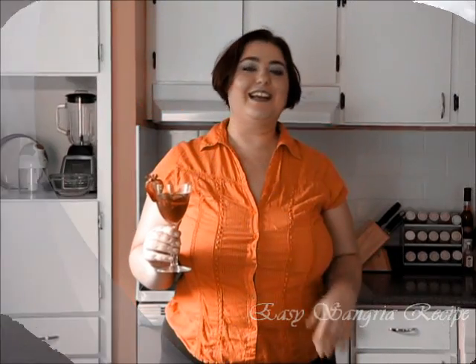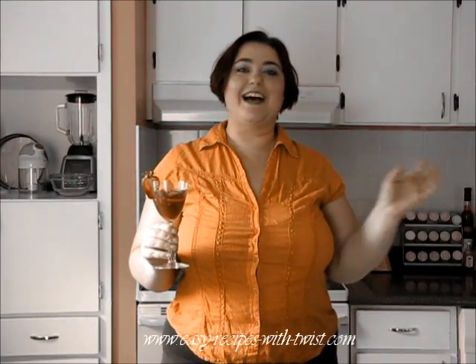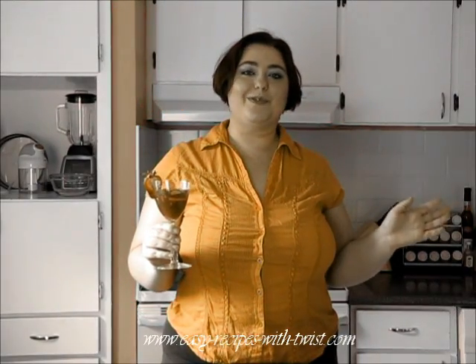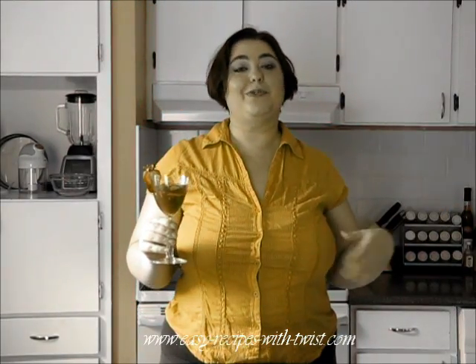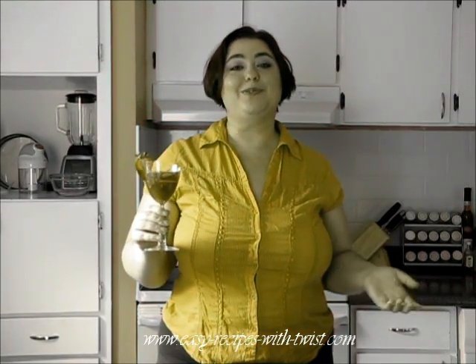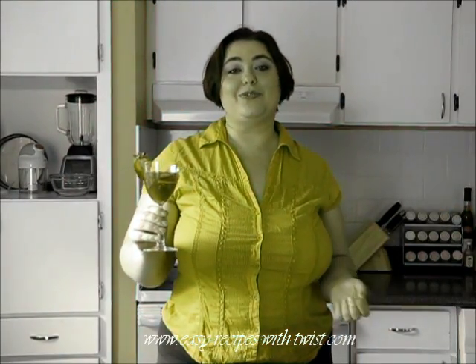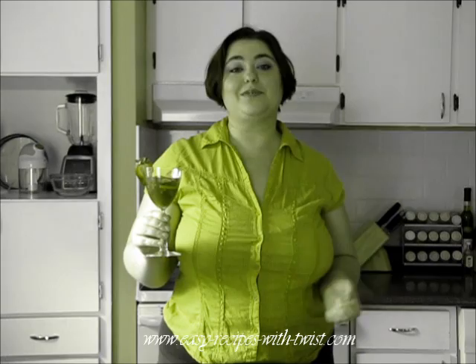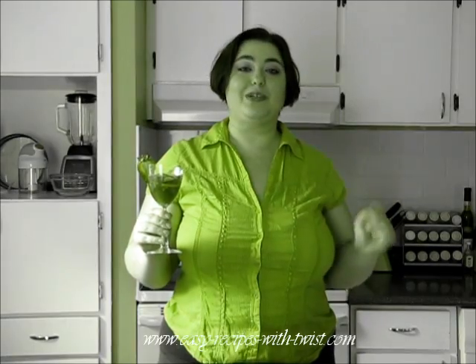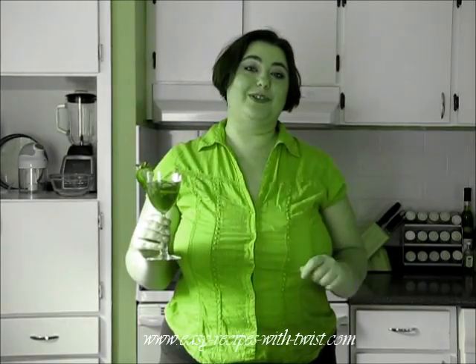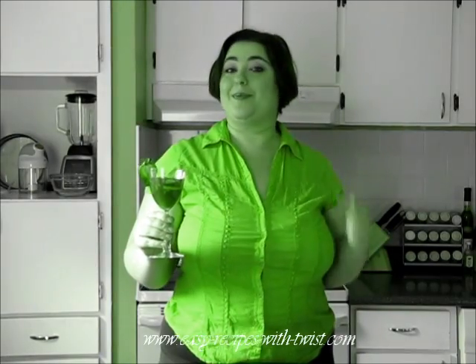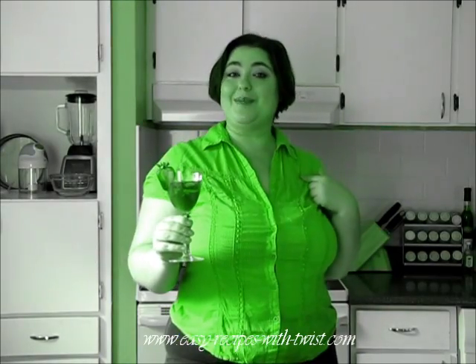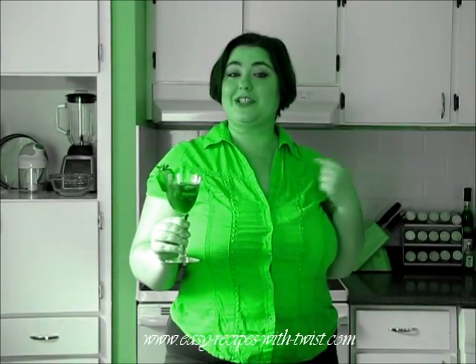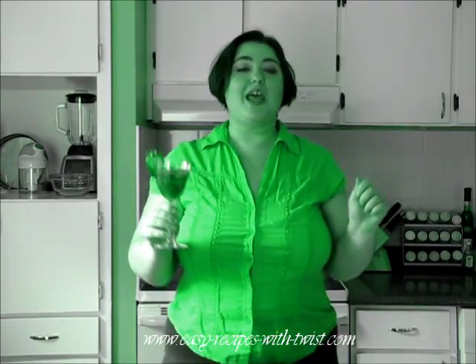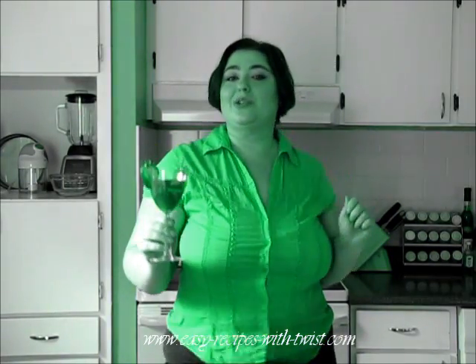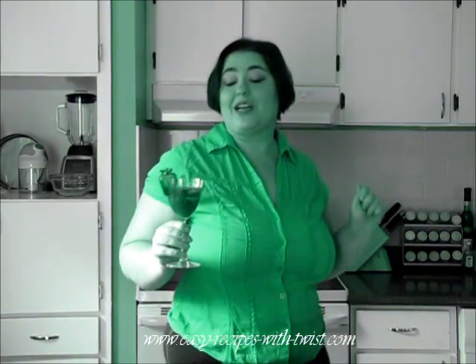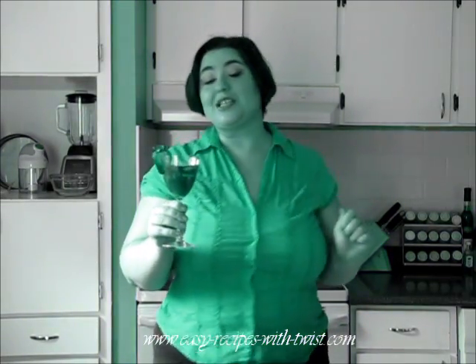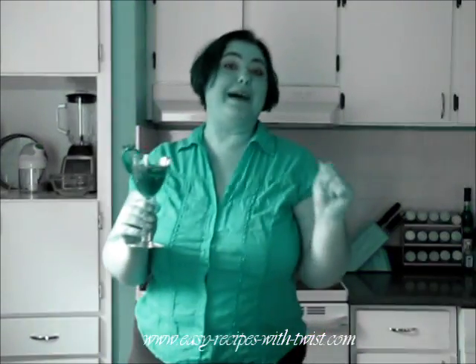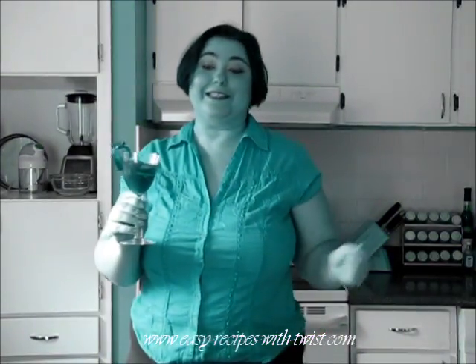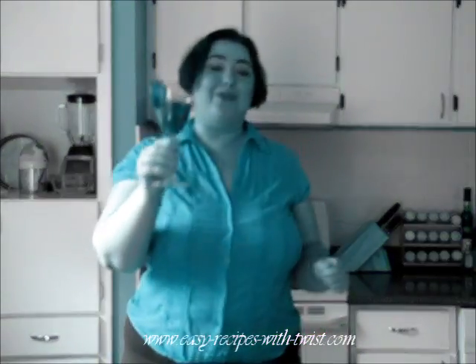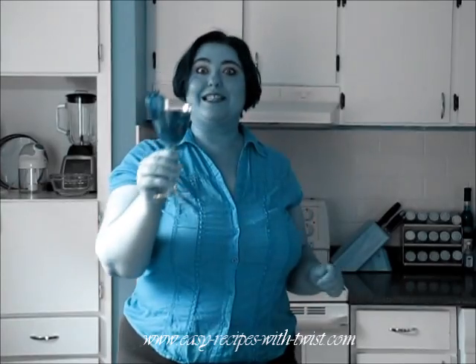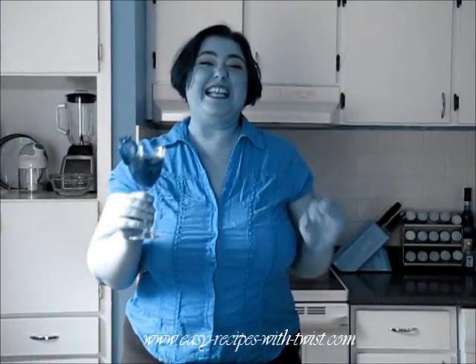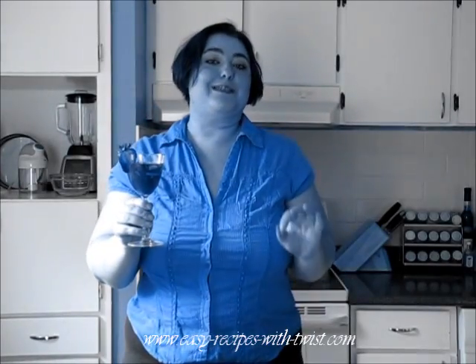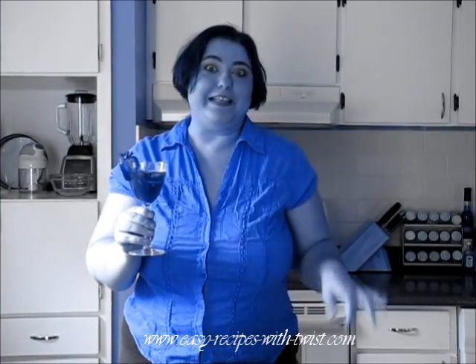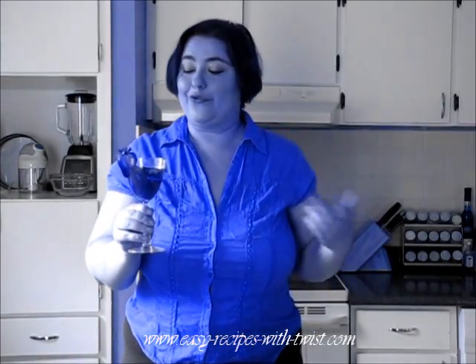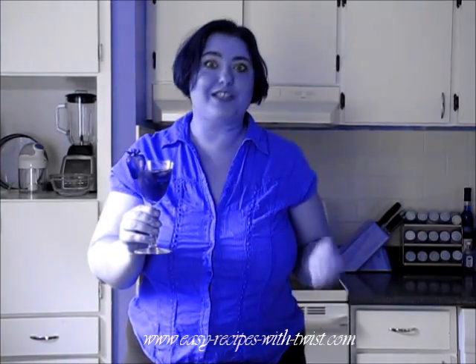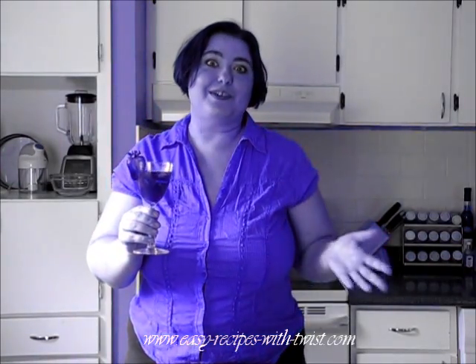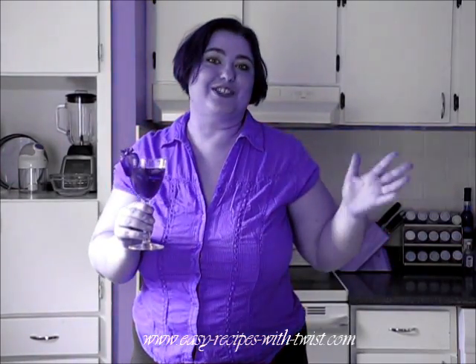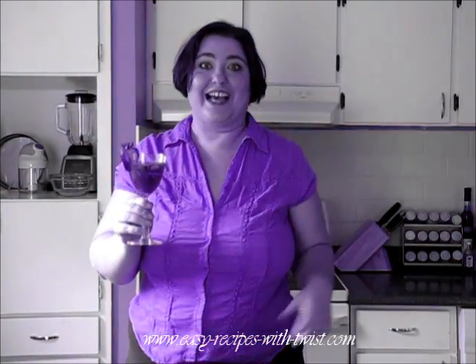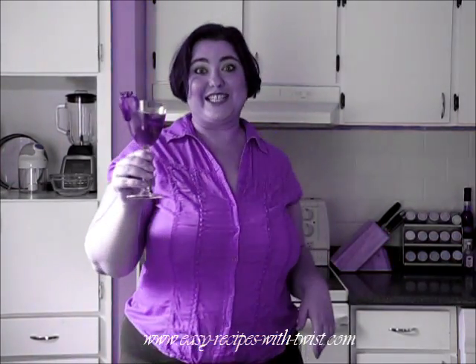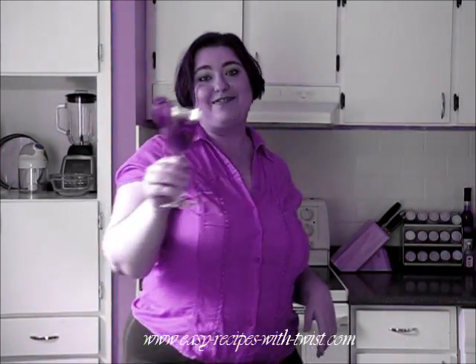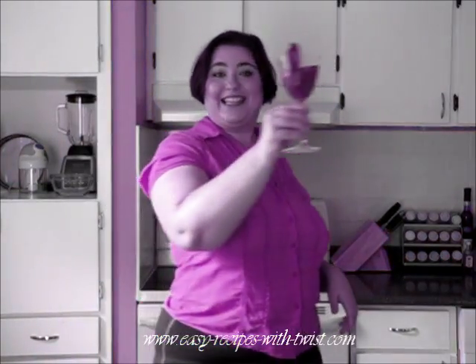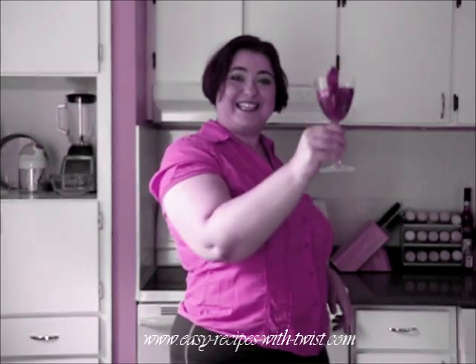Hi everyone! Welcome to Easy Recipes with Twist.com. My name is Victoria and today we are just starting with this easy, speedy, fresh, summery sangria. So, let's get started.